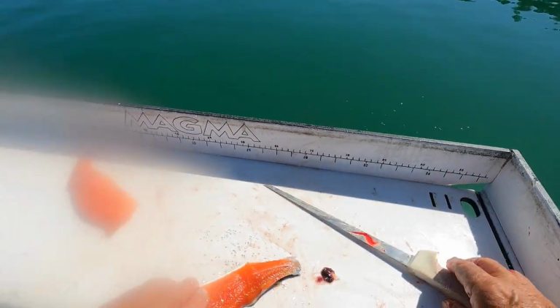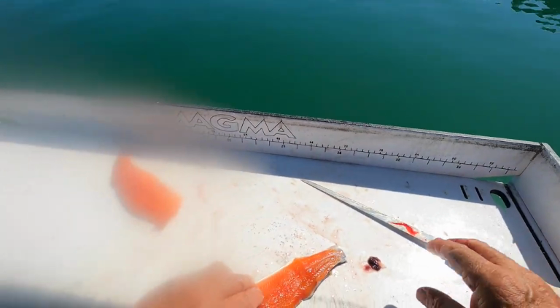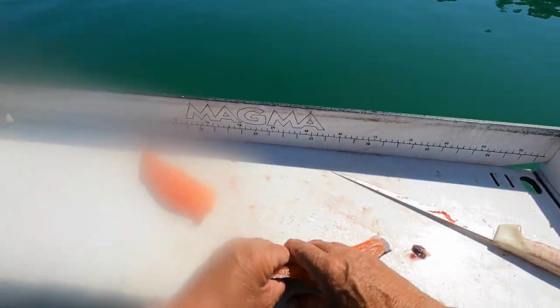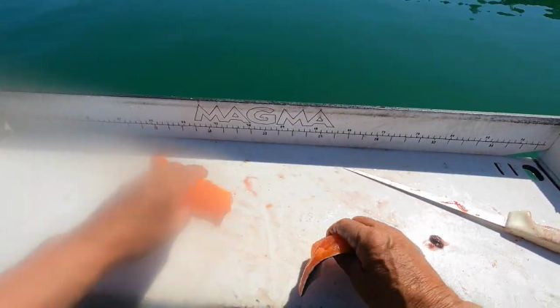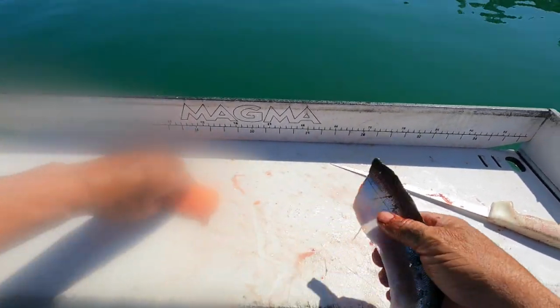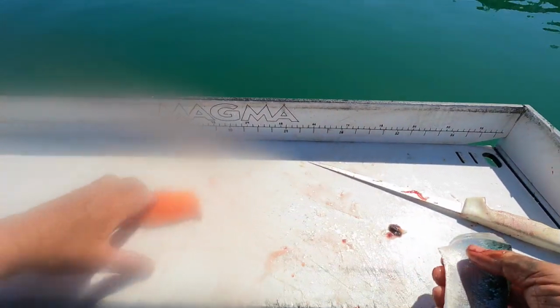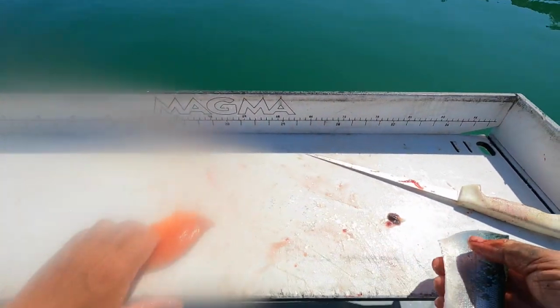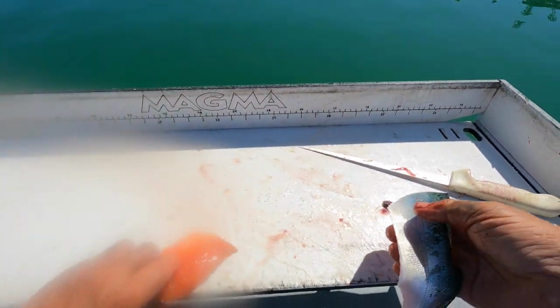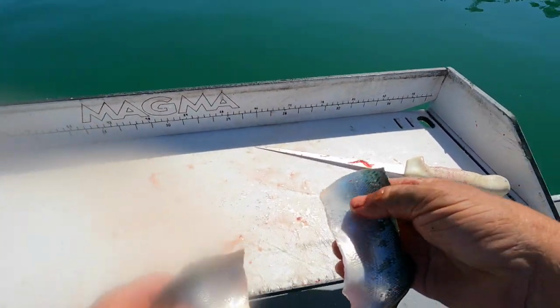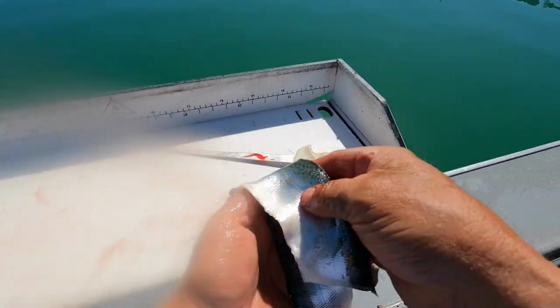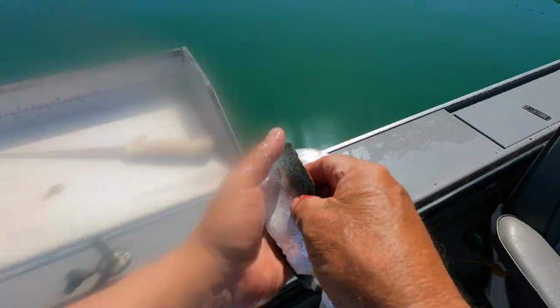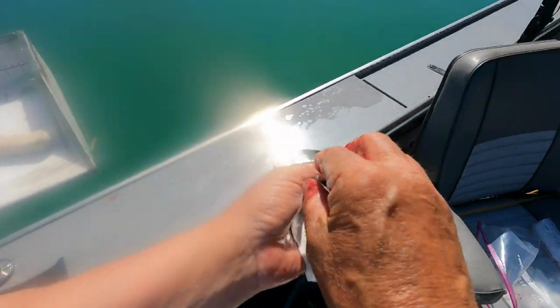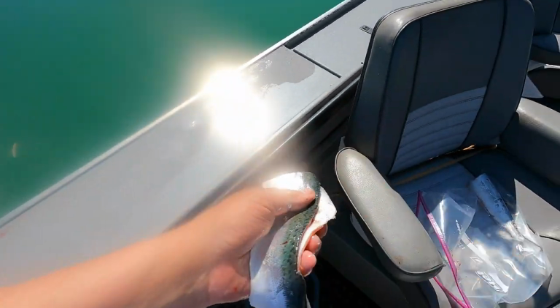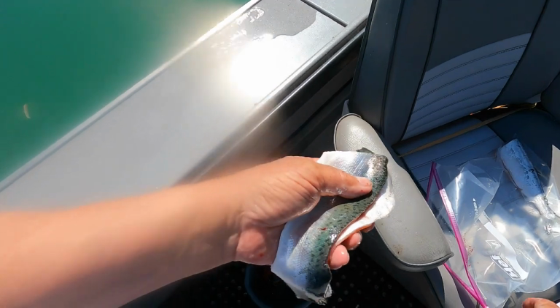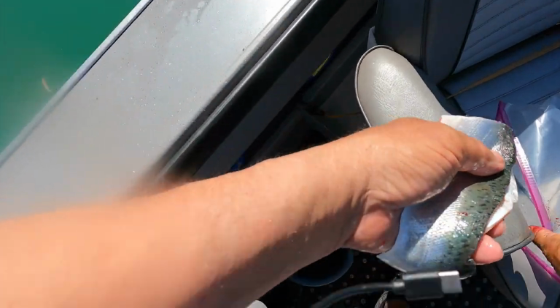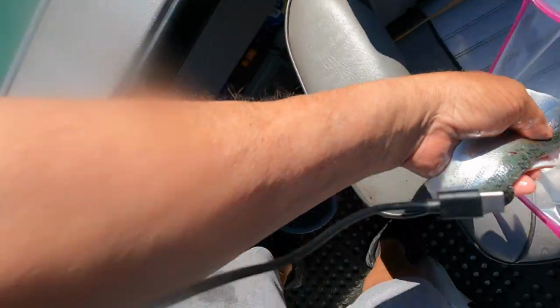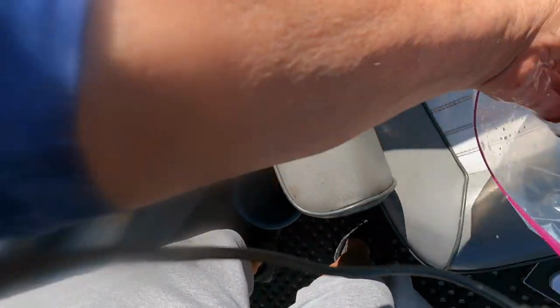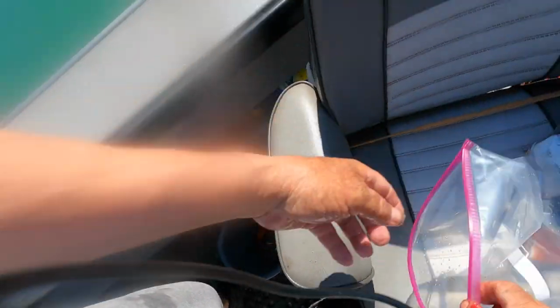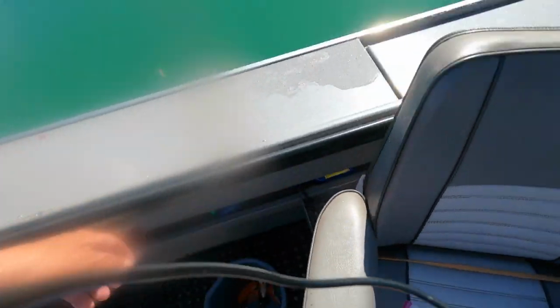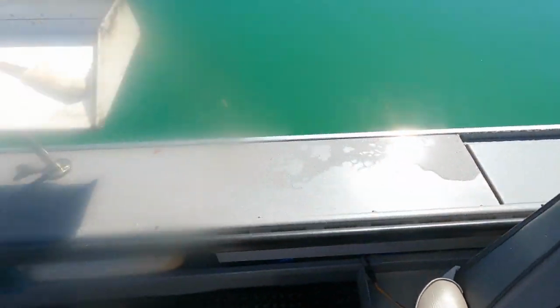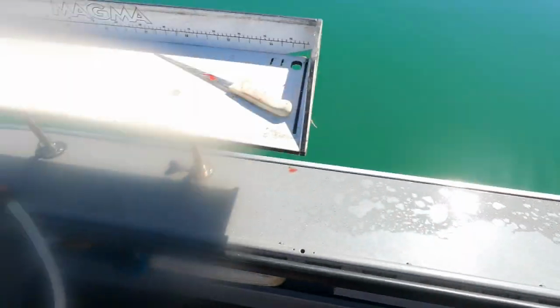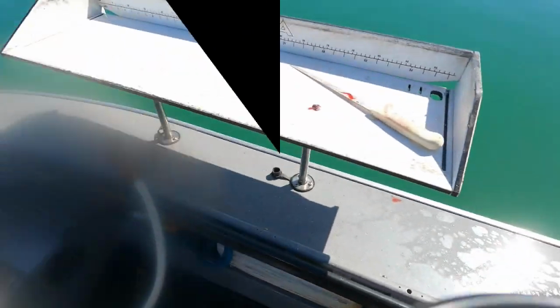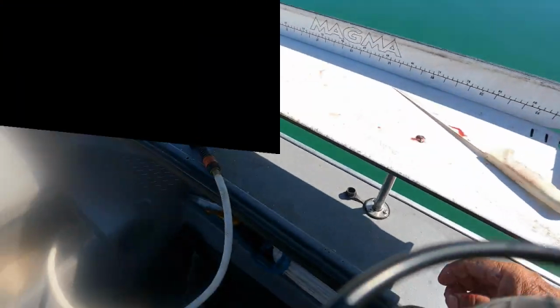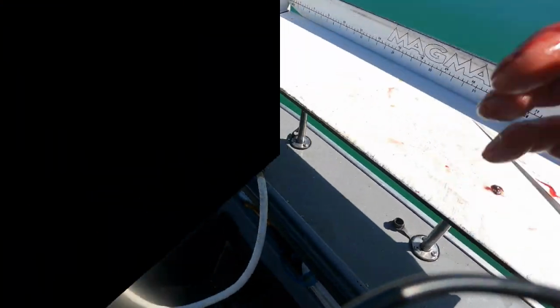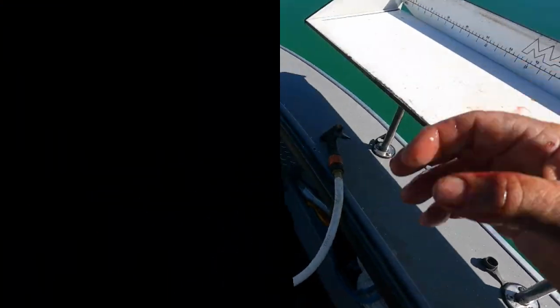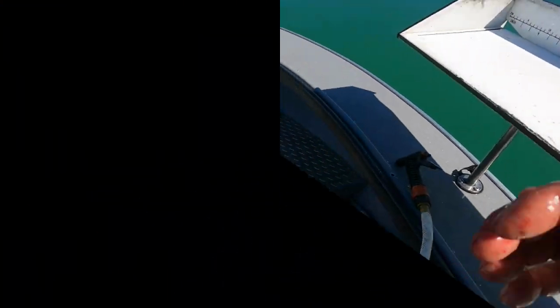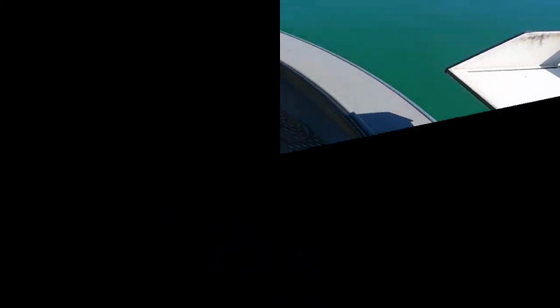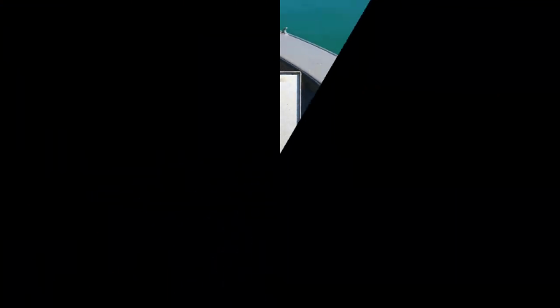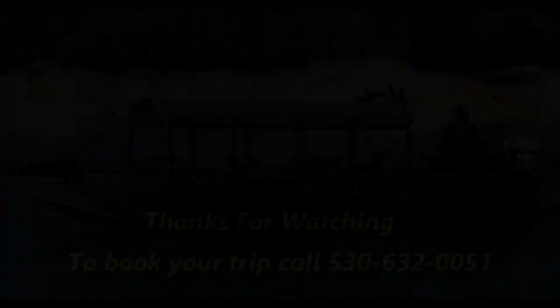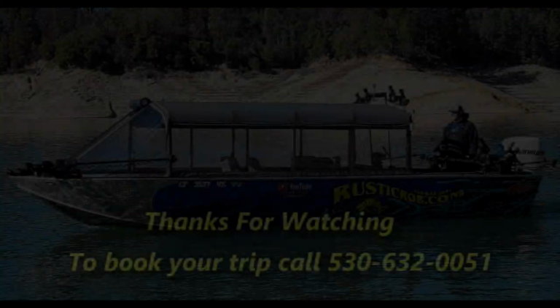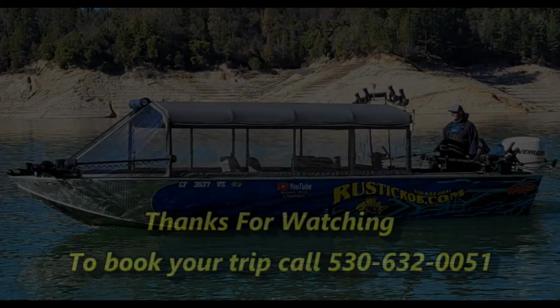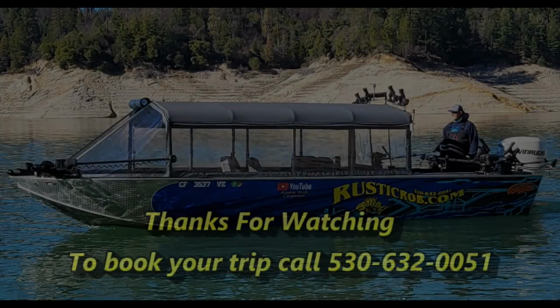There you go — clean, ready for the smoker.